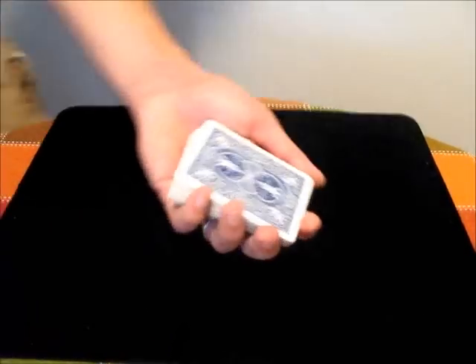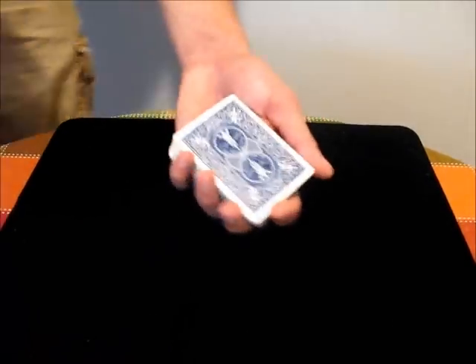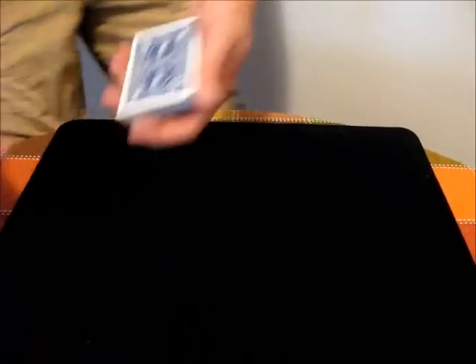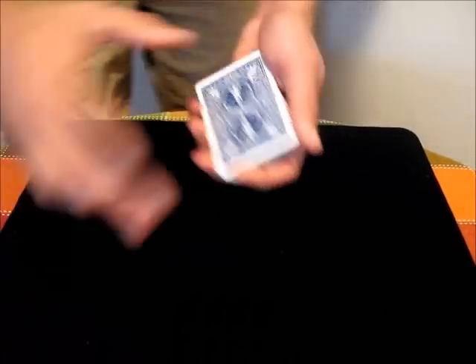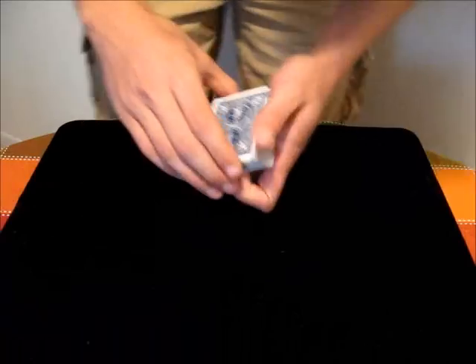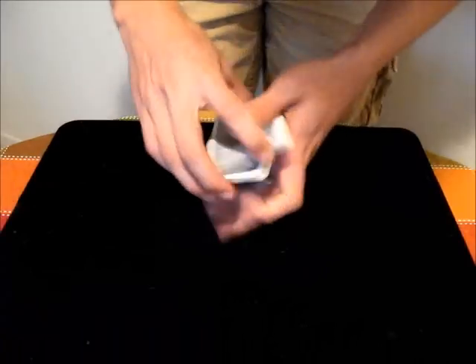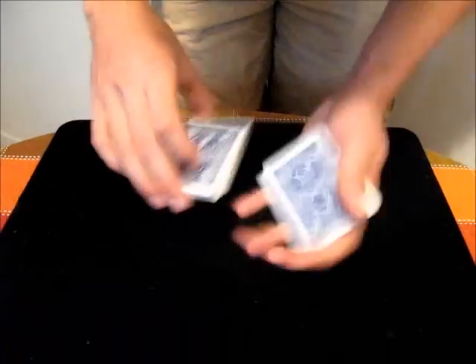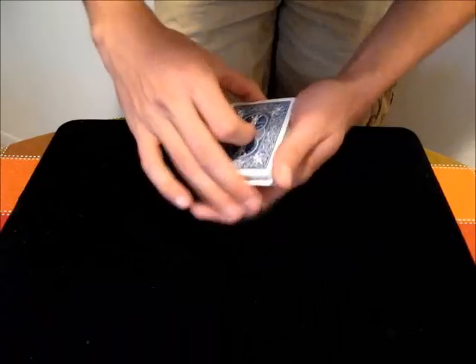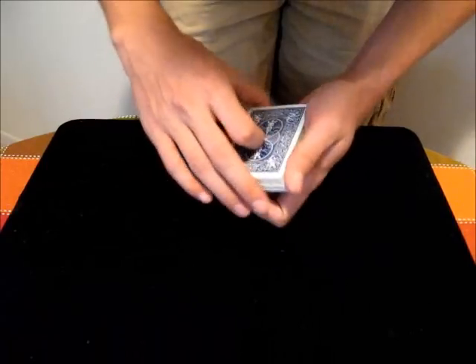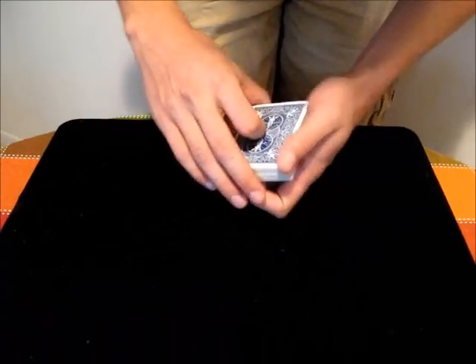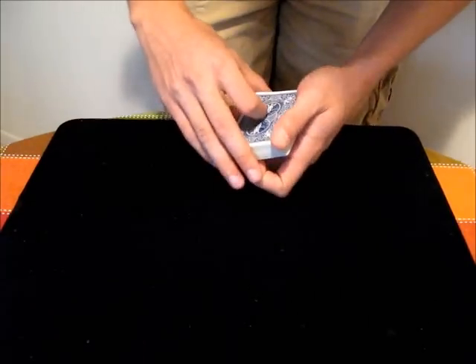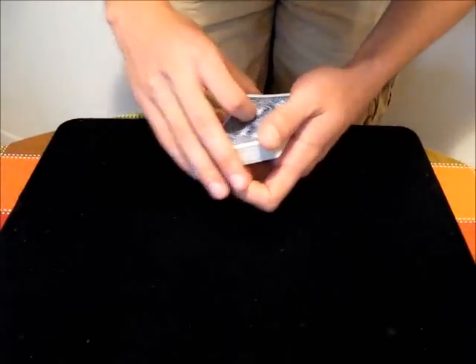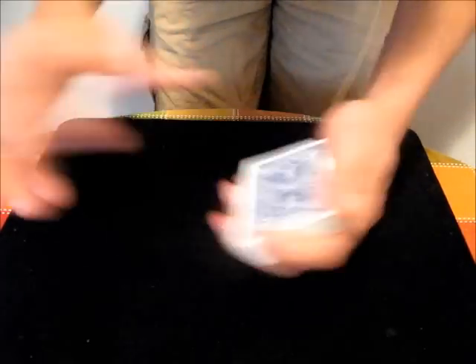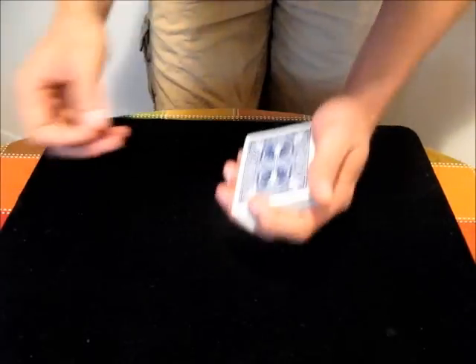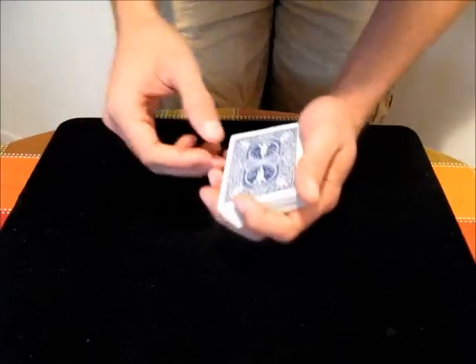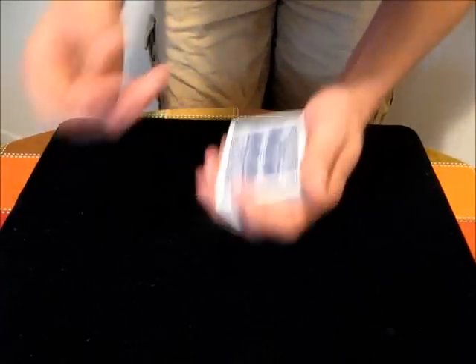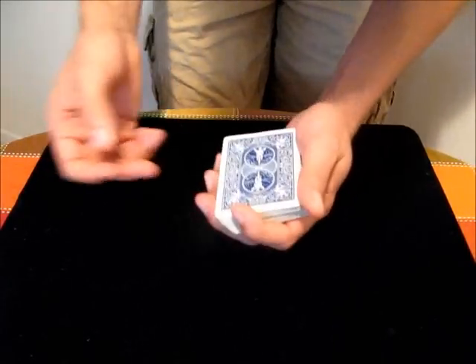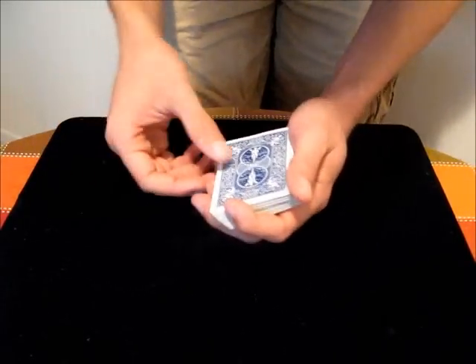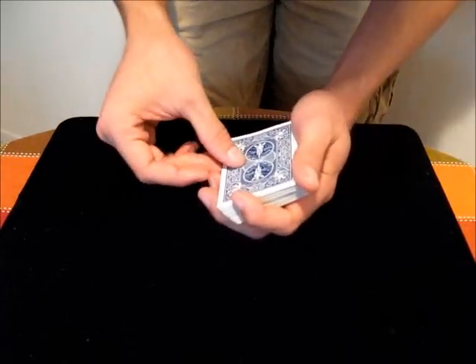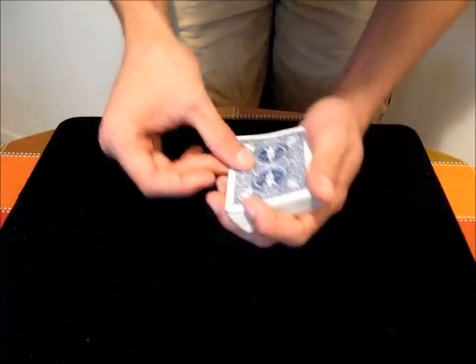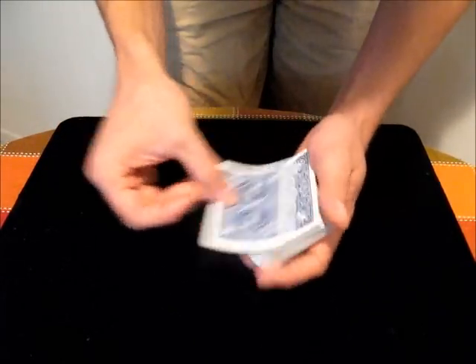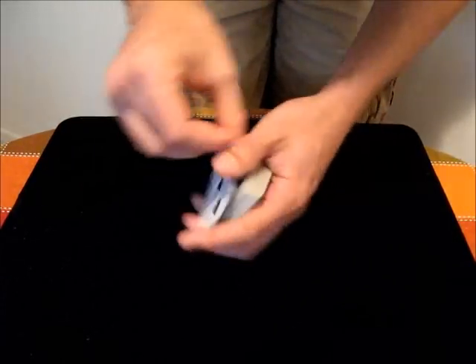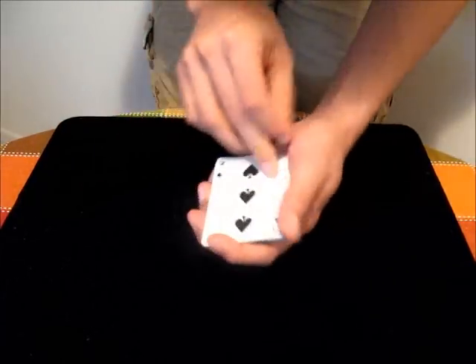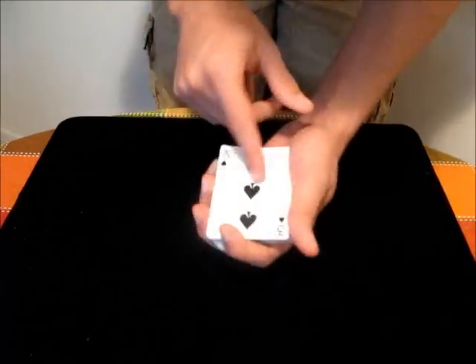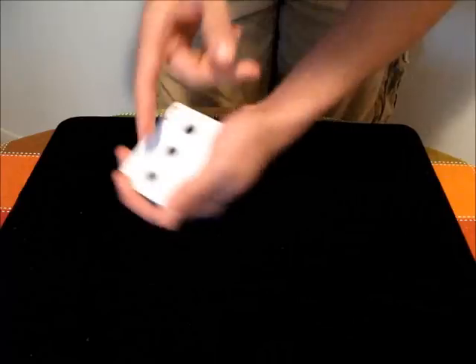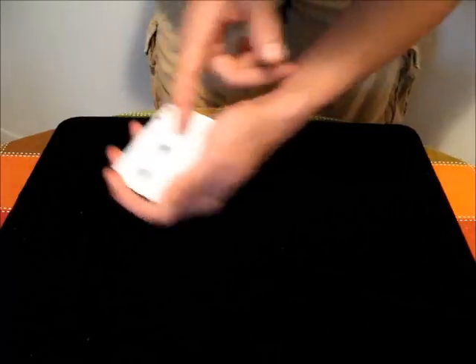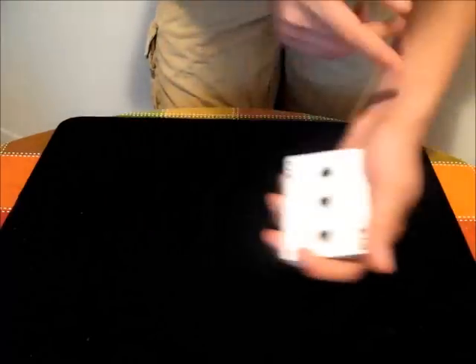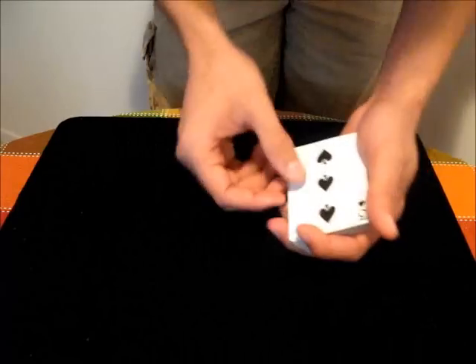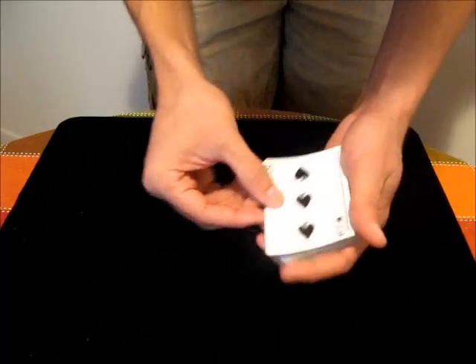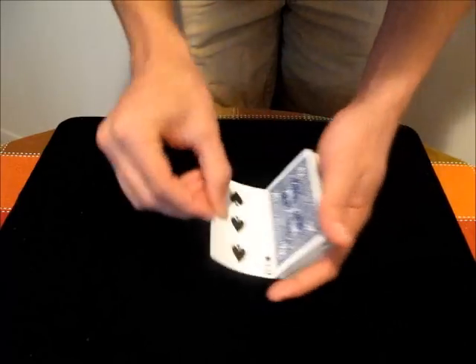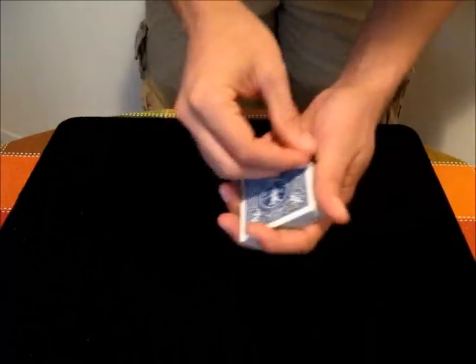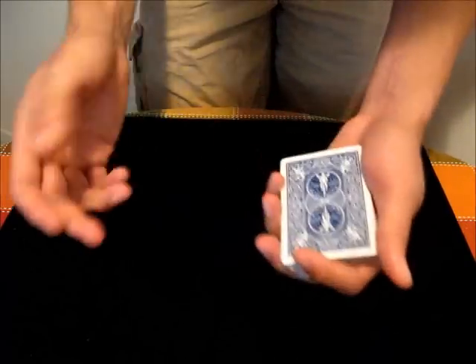That's probably something you should practice if you want to perform the move as smoothly as possible. You just stick in the fingers, turn it over, show it to everyone, and turn it back over.